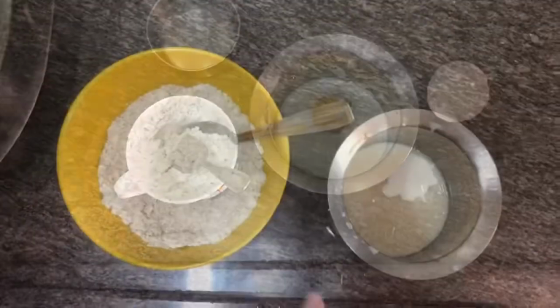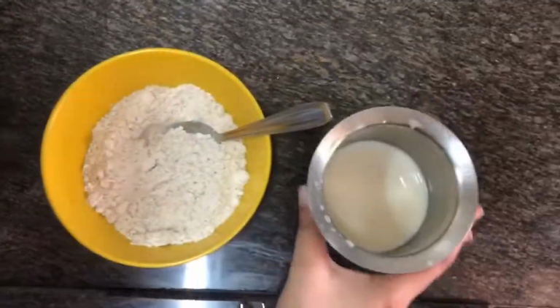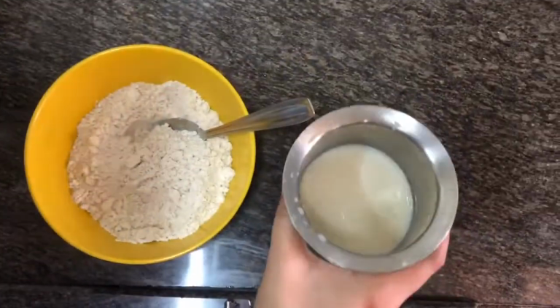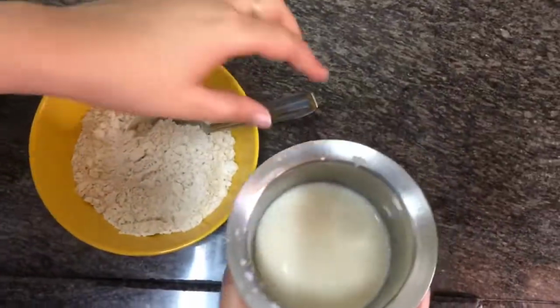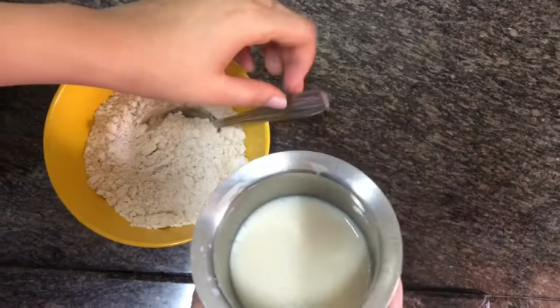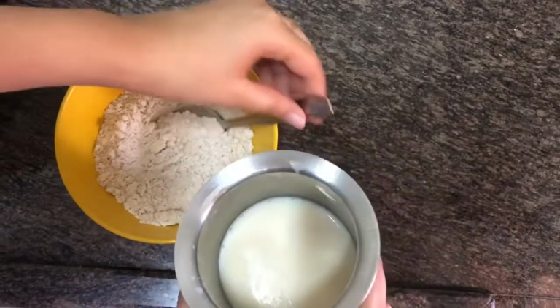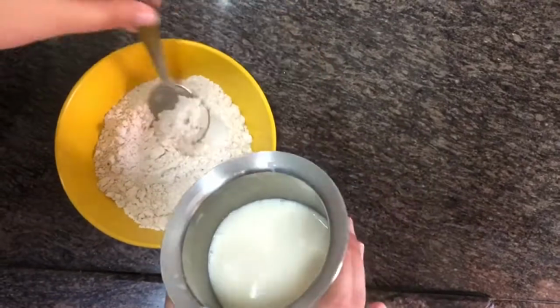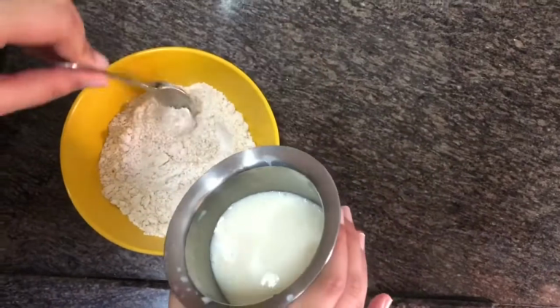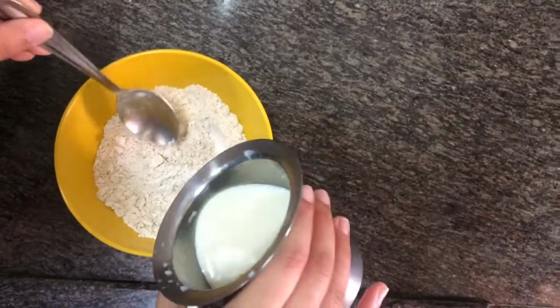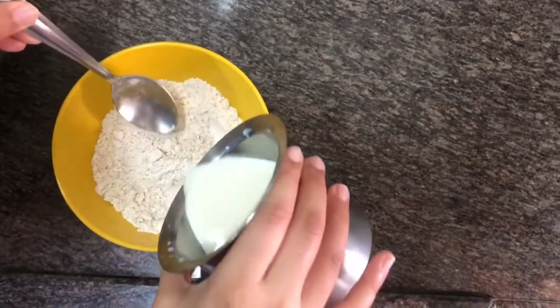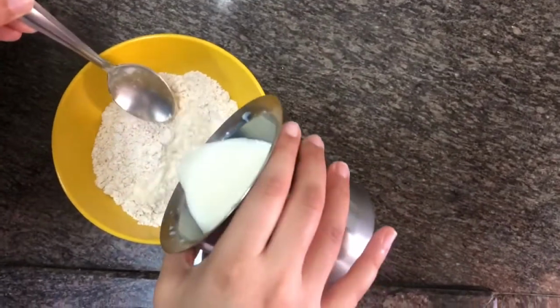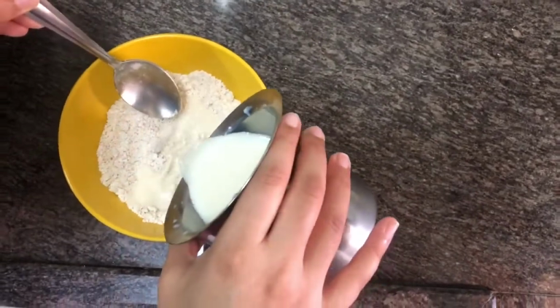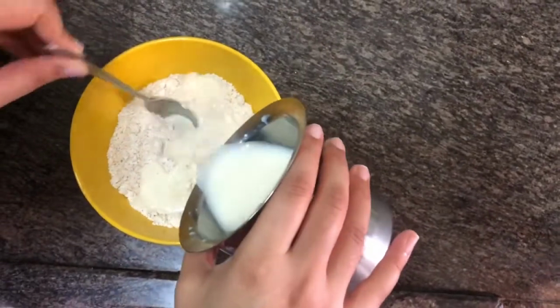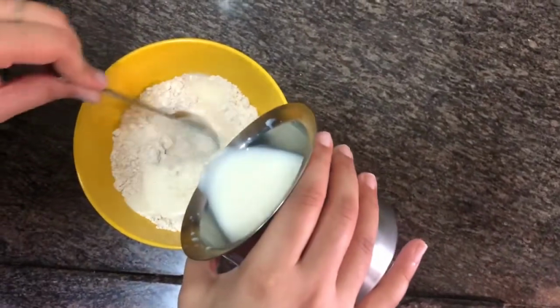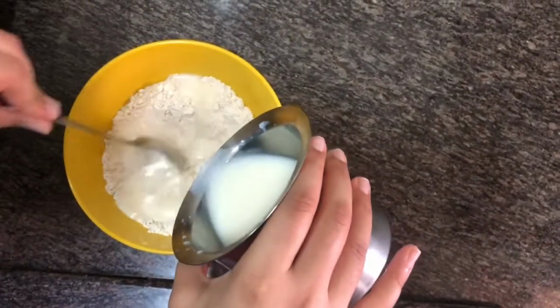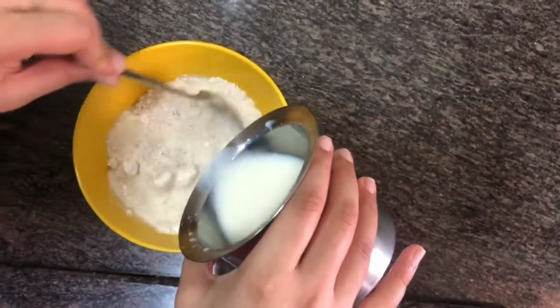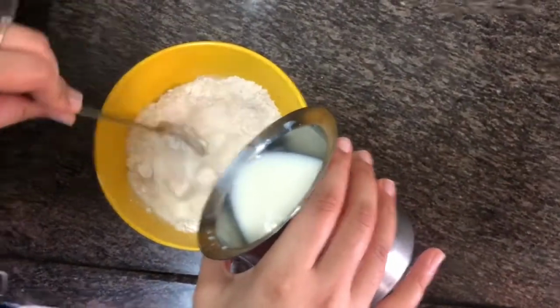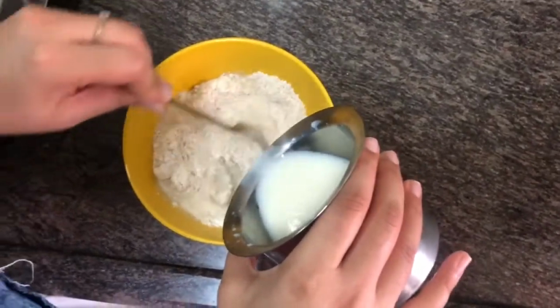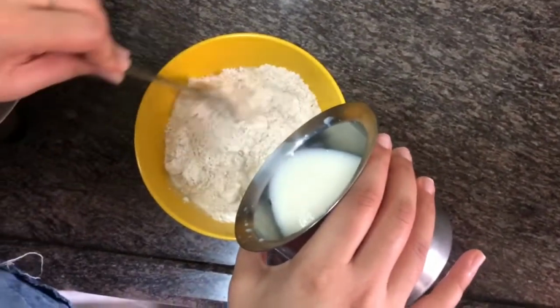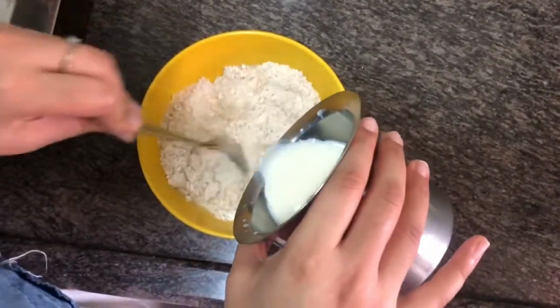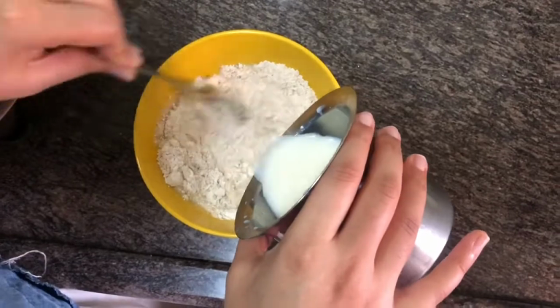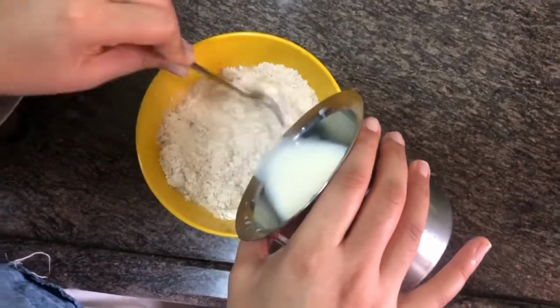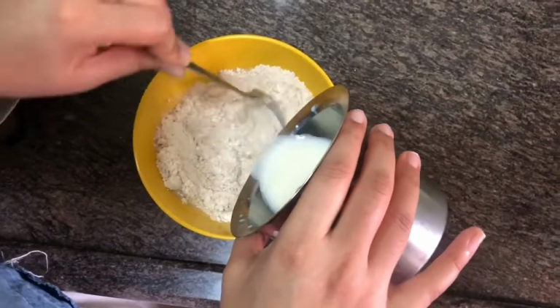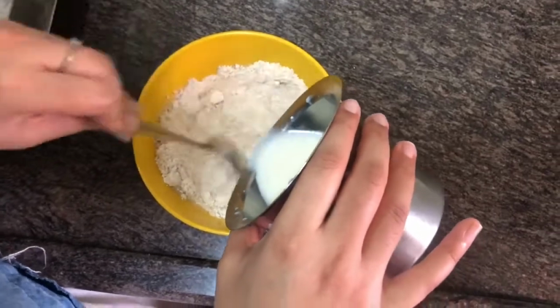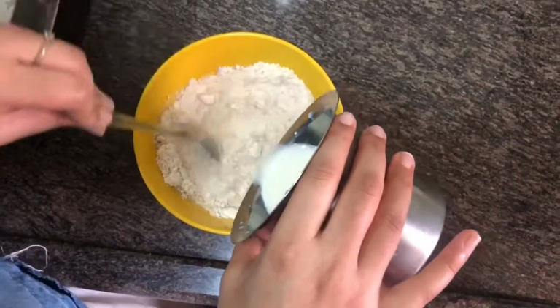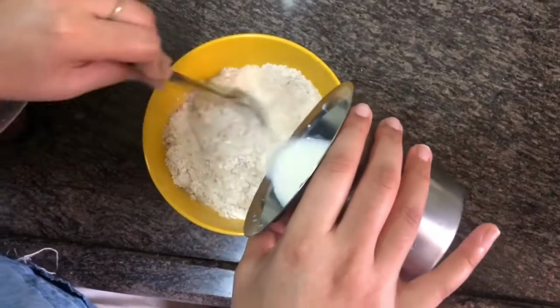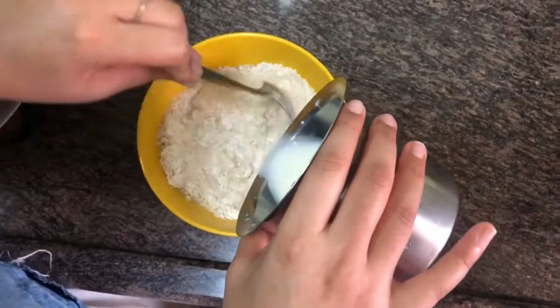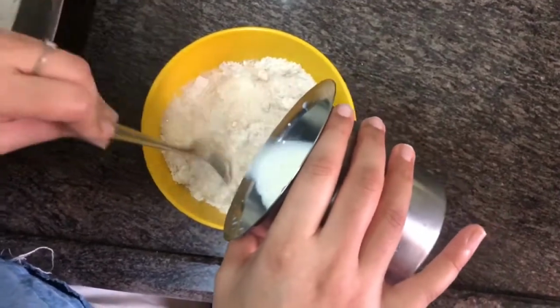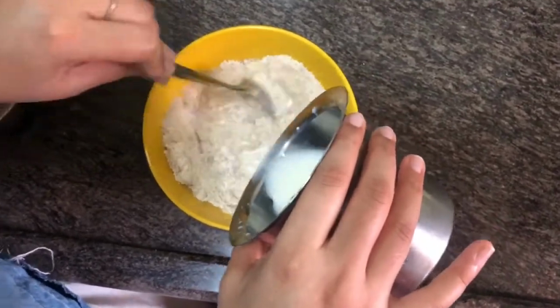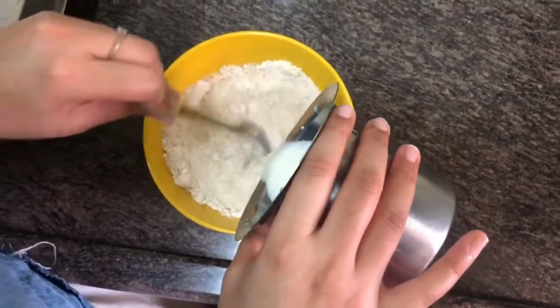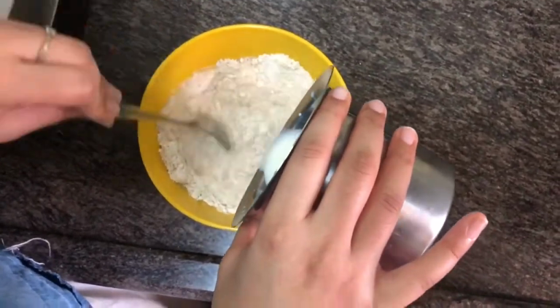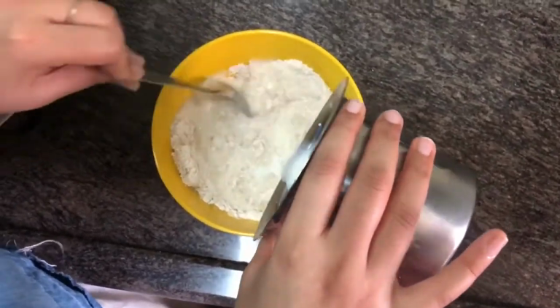Then add this mixture to the powder and keep stirring it, mixing it until it becomes the desired consistency. Make sure there are no lumps left.